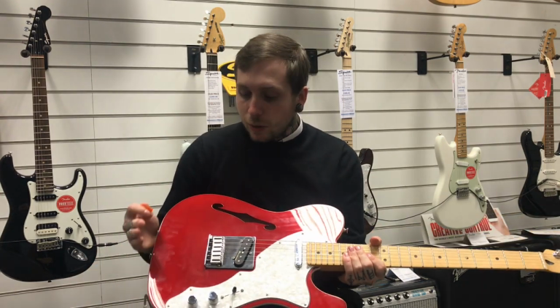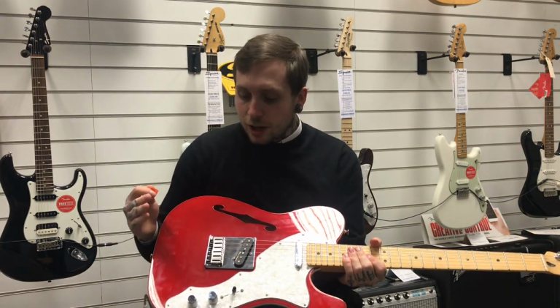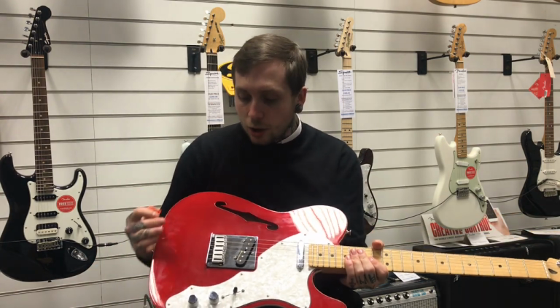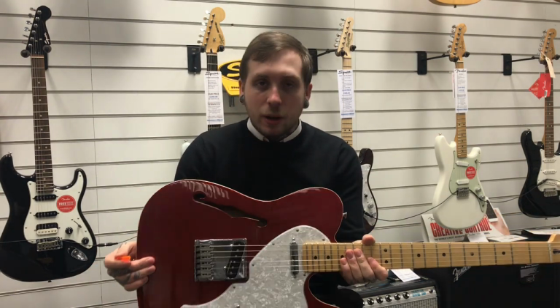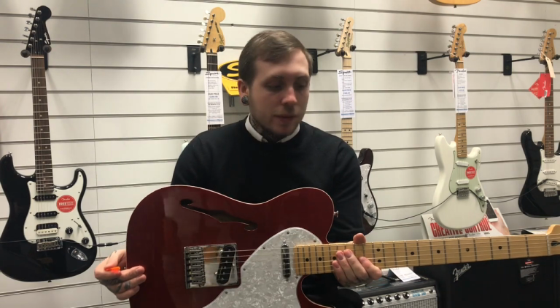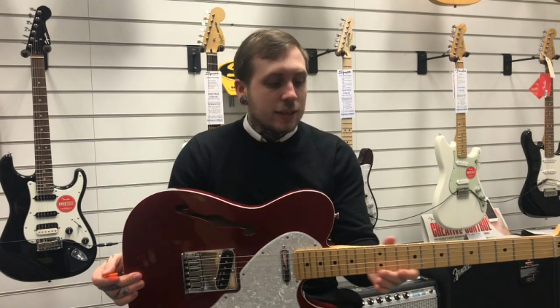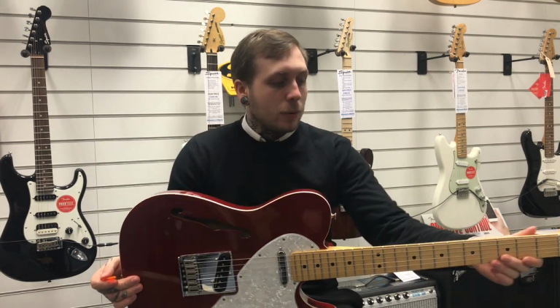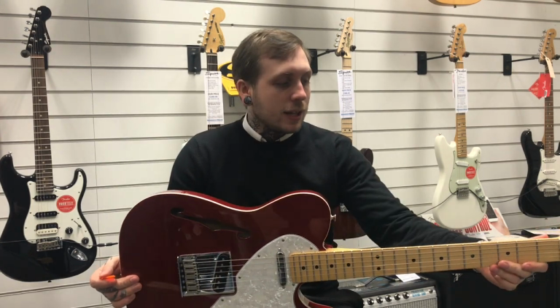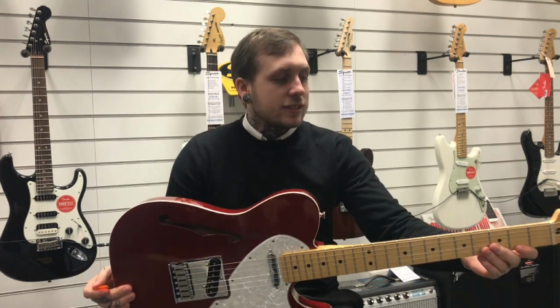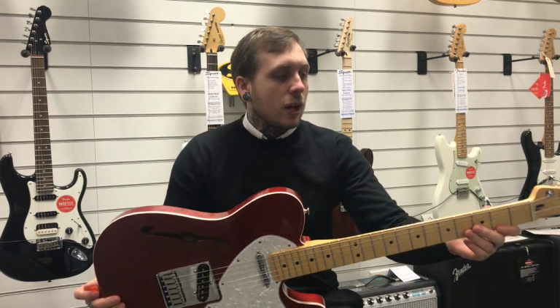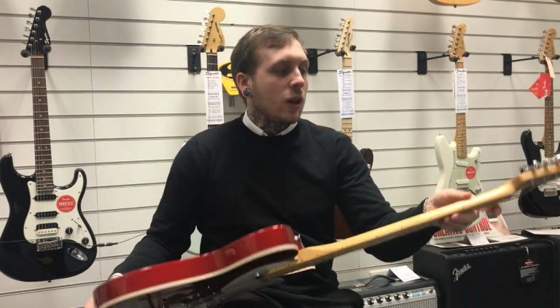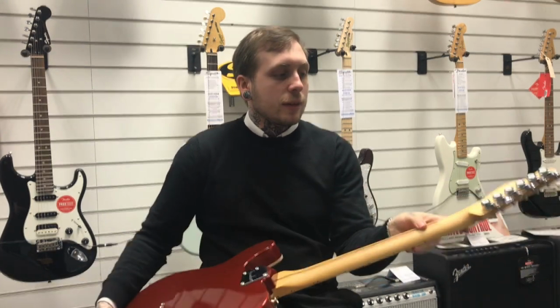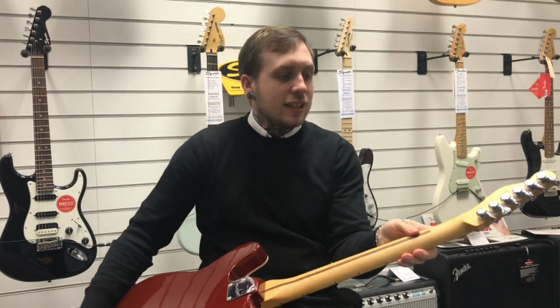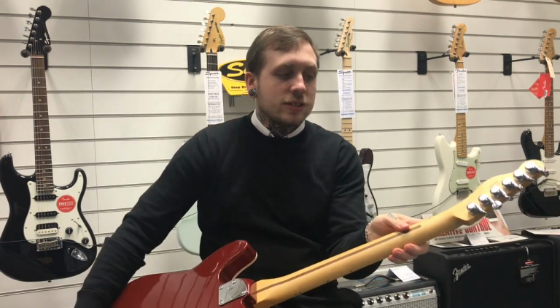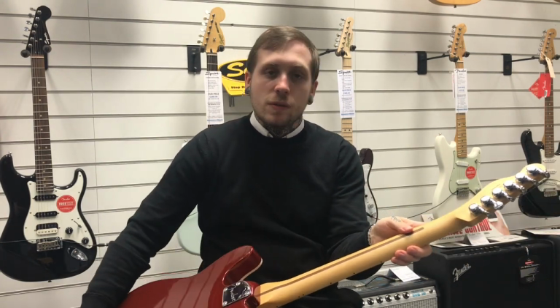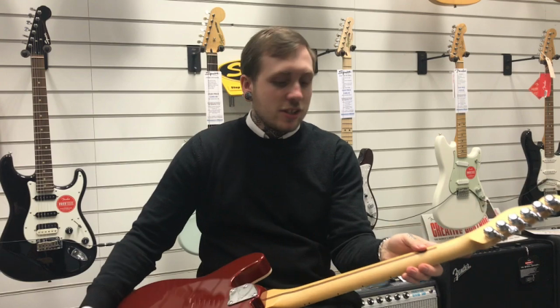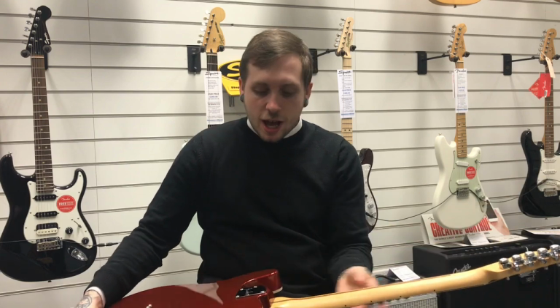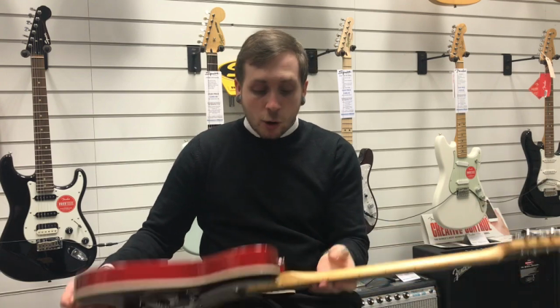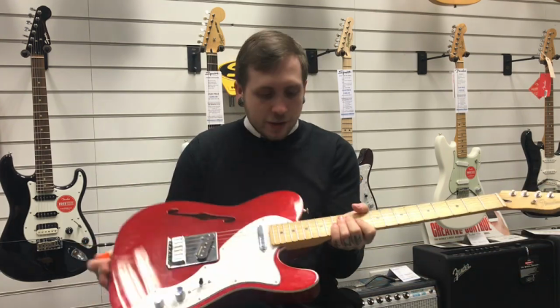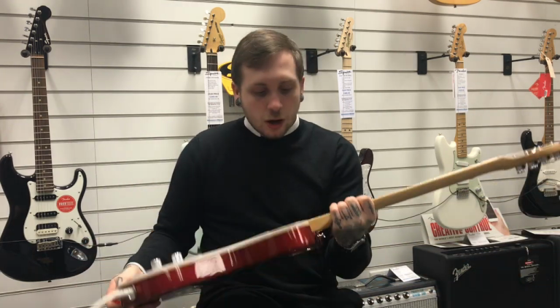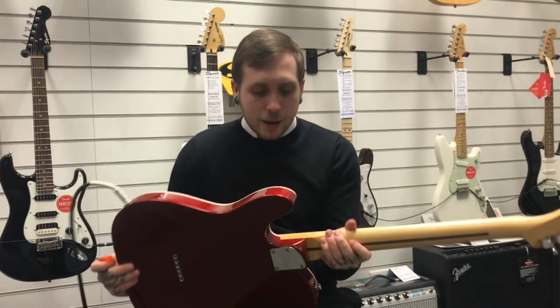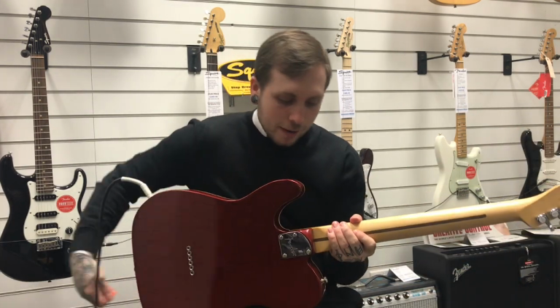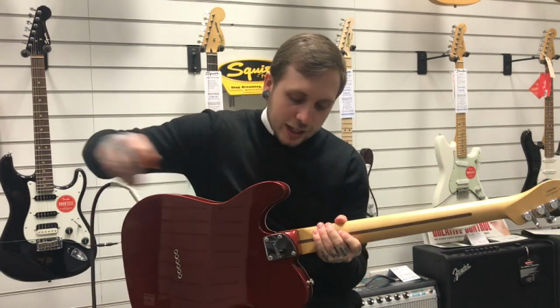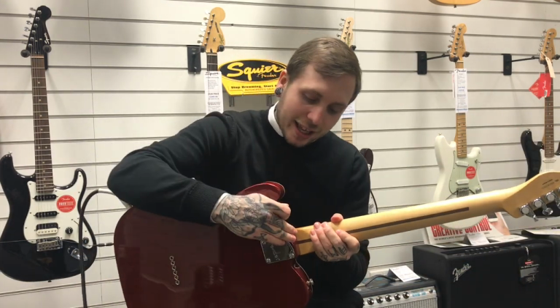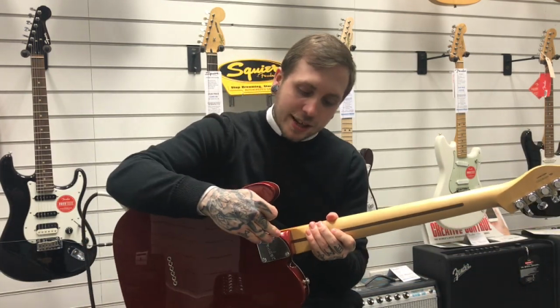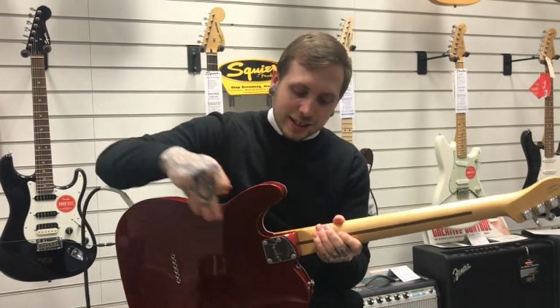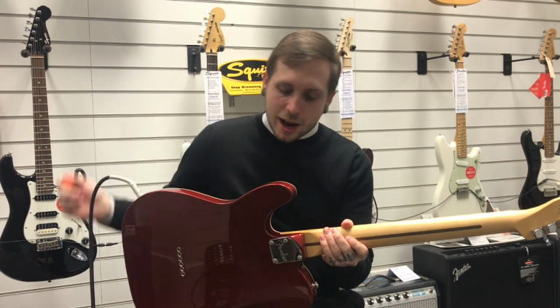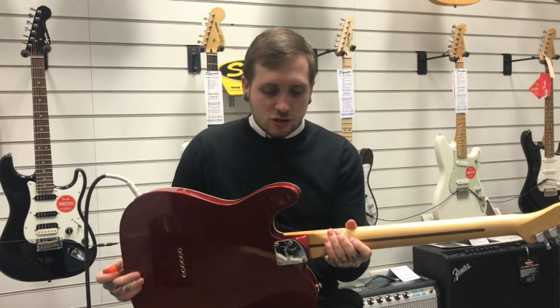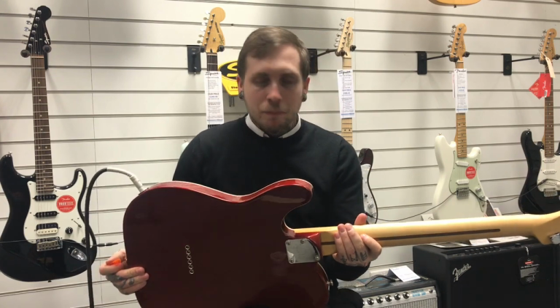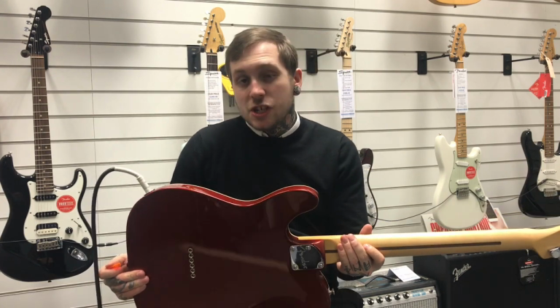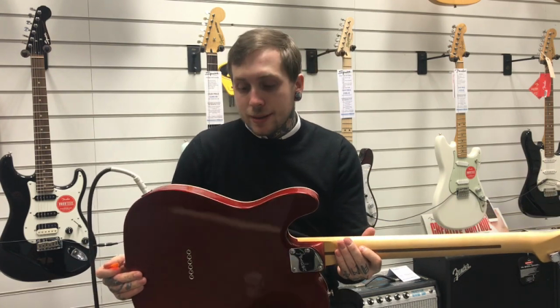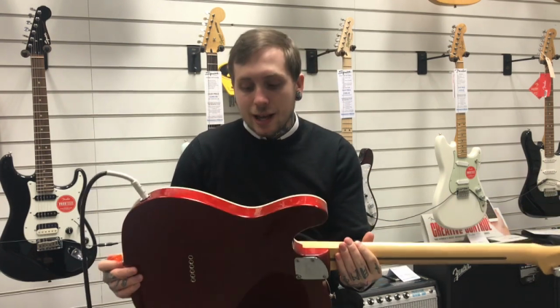First of all, it's an alder body, it's a maple neck, it's got these locking machine heads so you stay in tune for ages, and also they've taken quite a bit of a chunk out of the neck here for easier access to the higher frets so you don't catch your hand or anything like that.